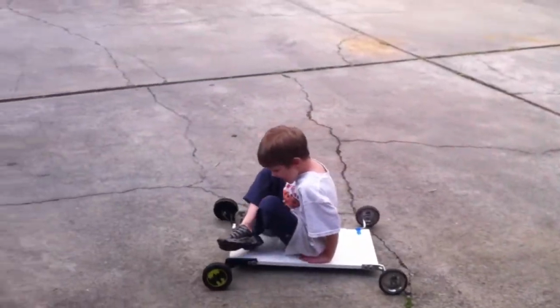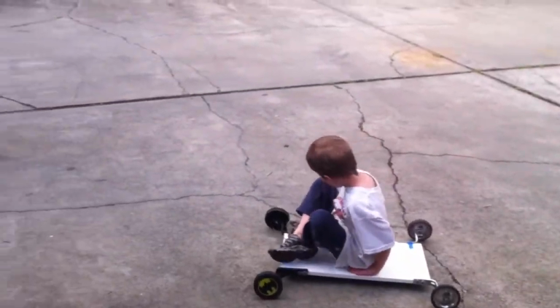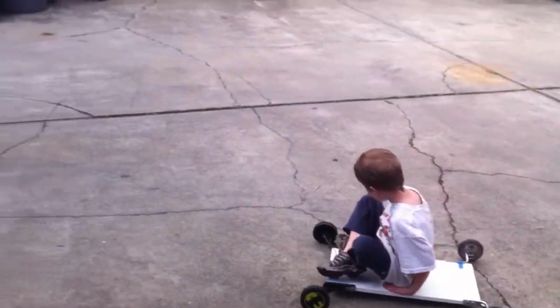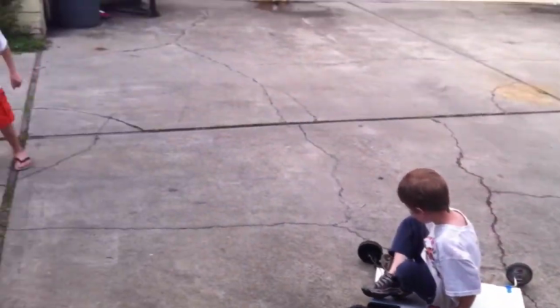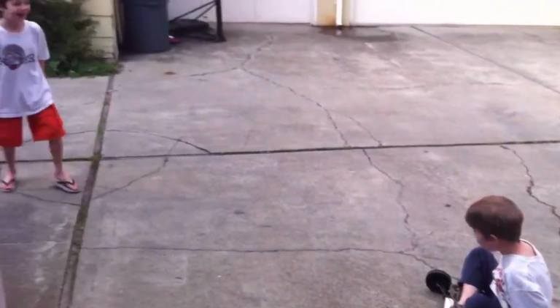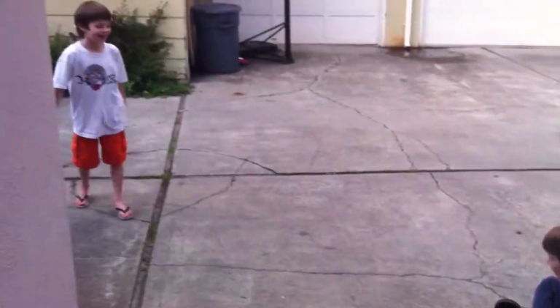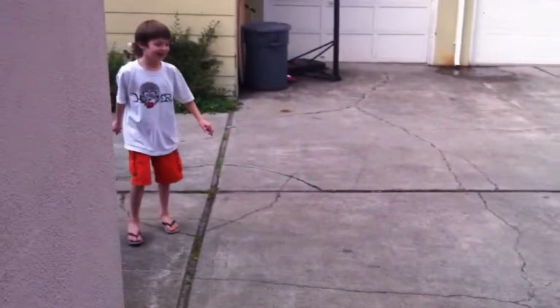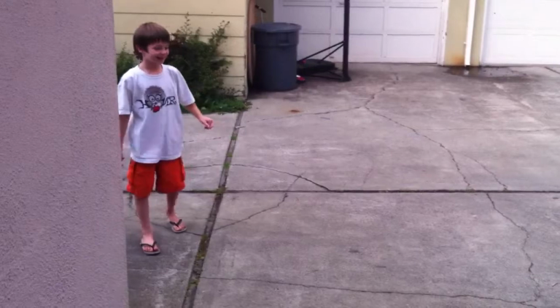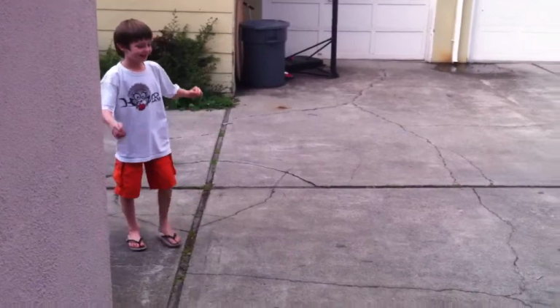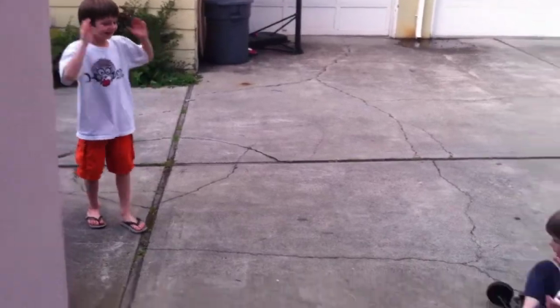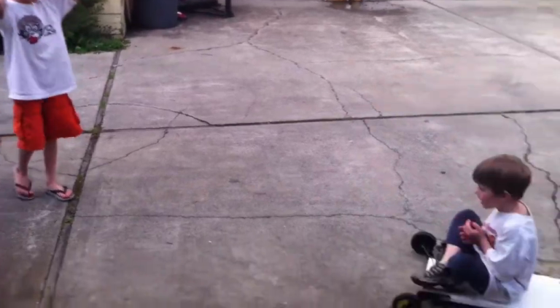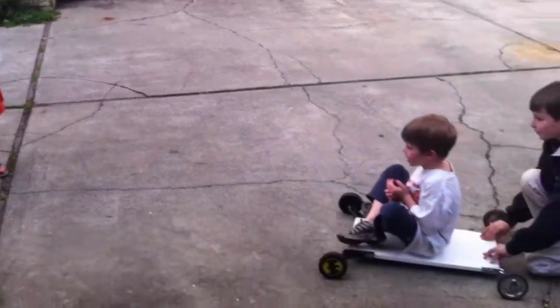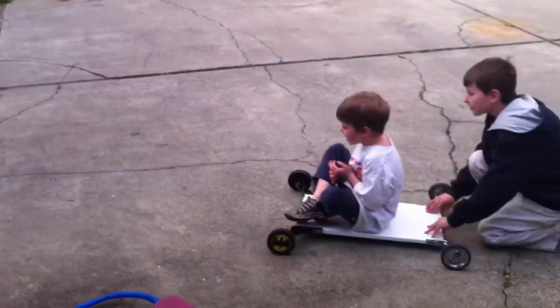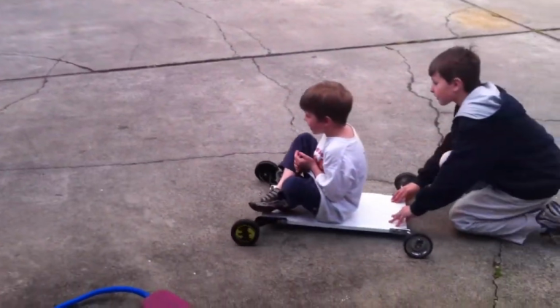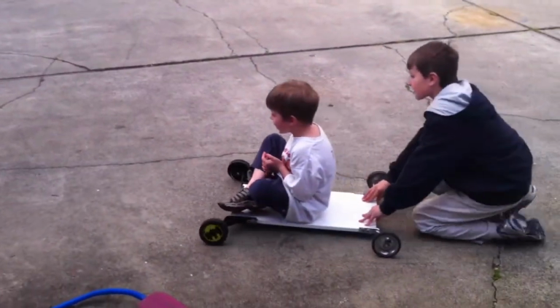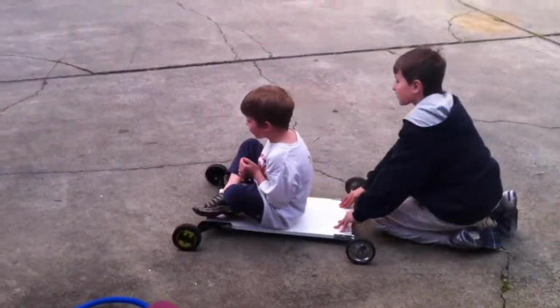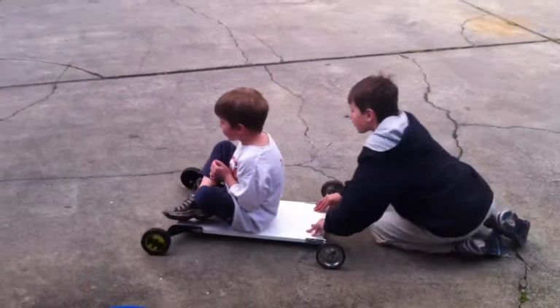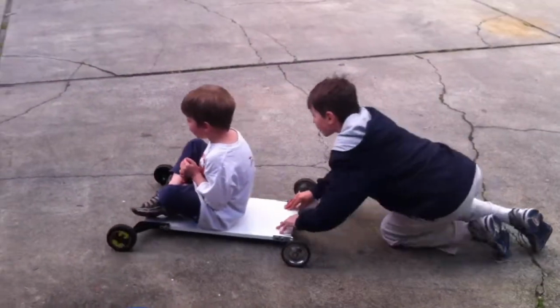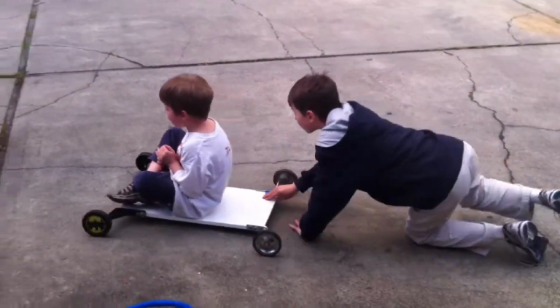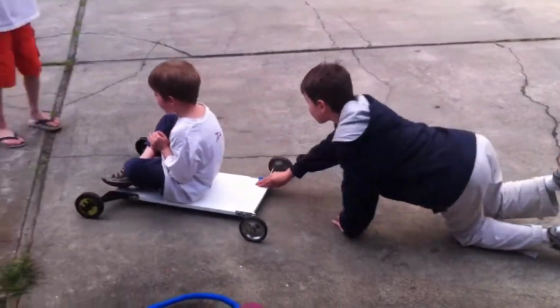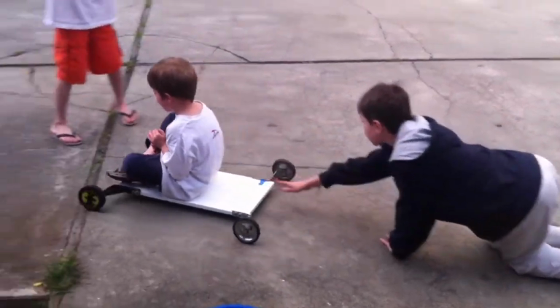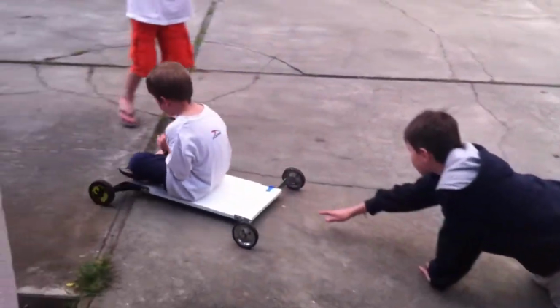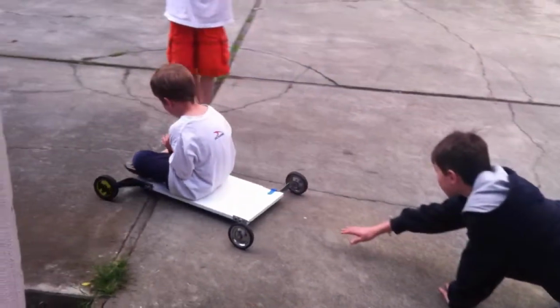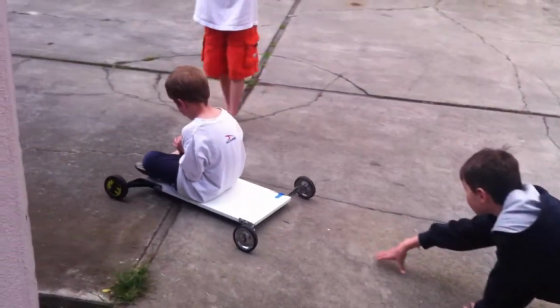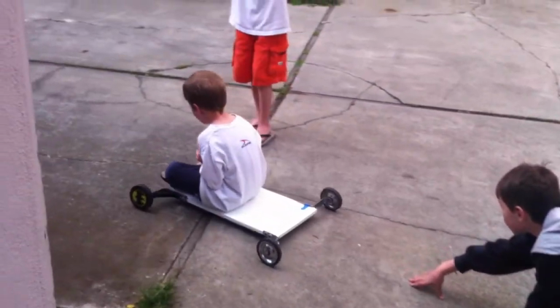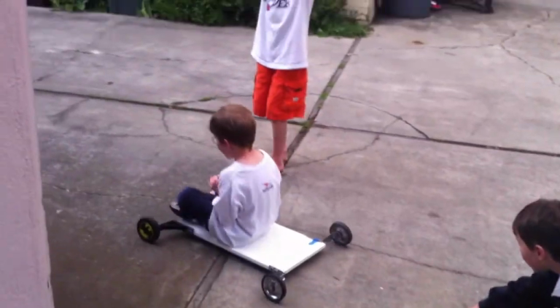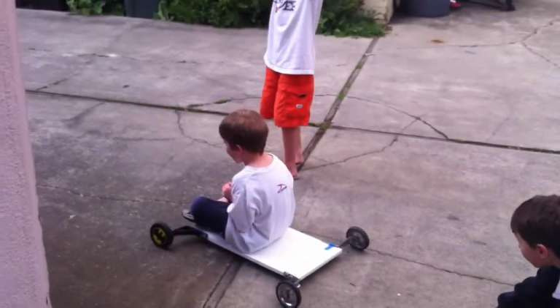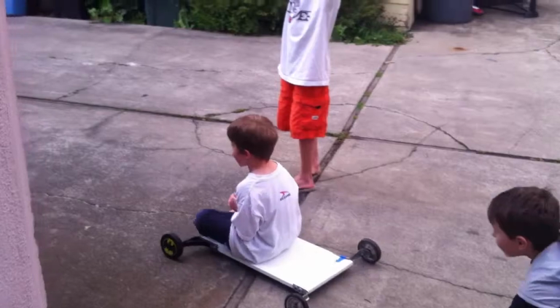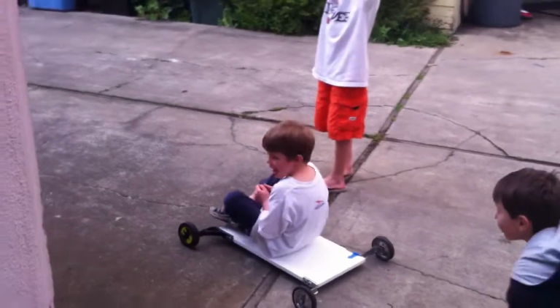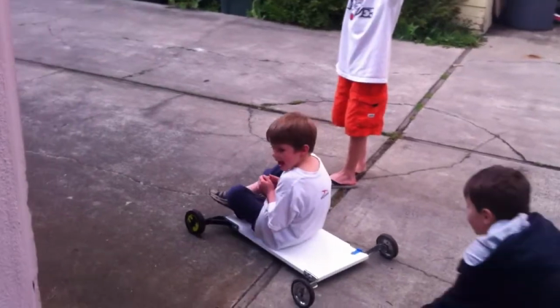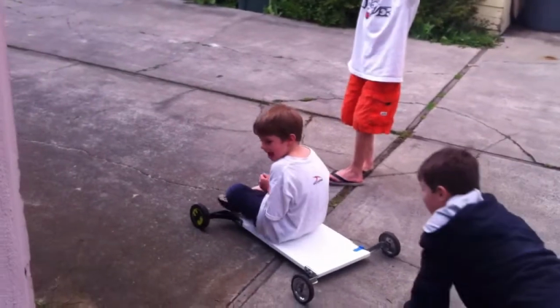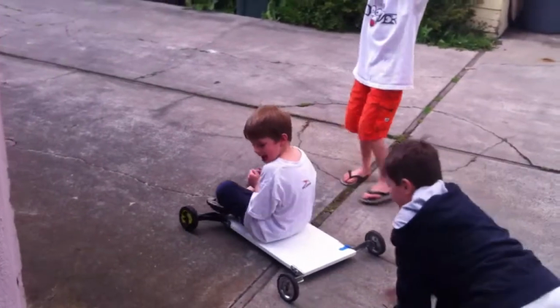We just need to get it going downhill. If we can find a downhill, that would be great. Seriously.